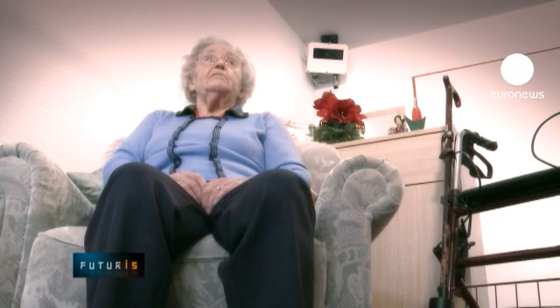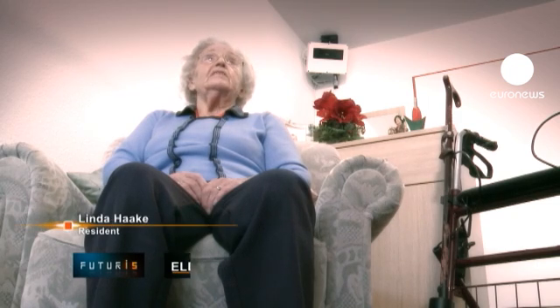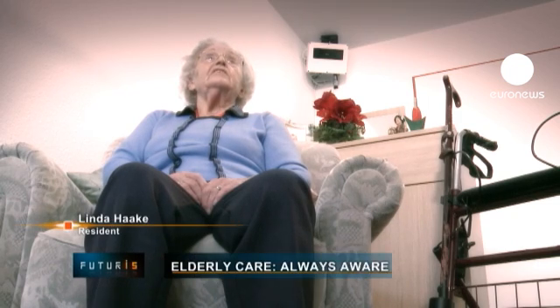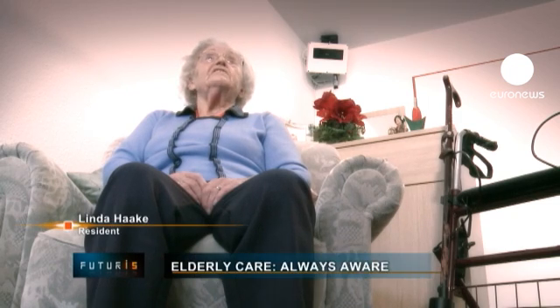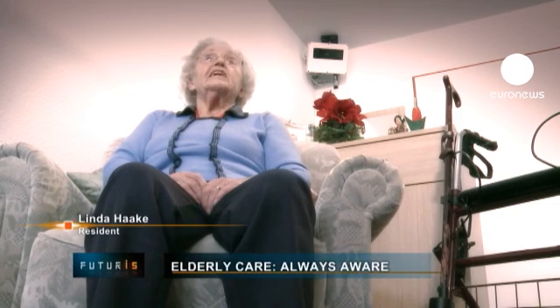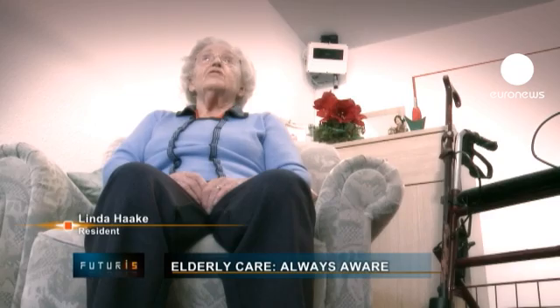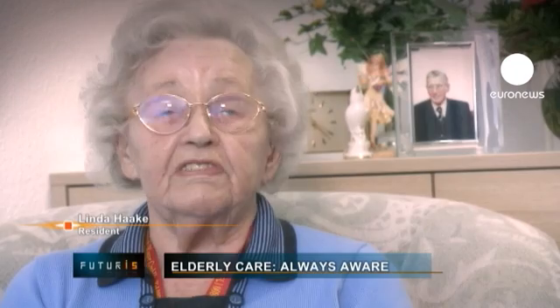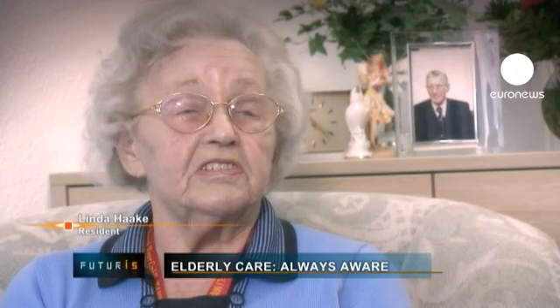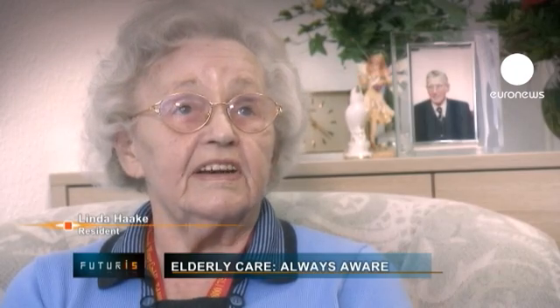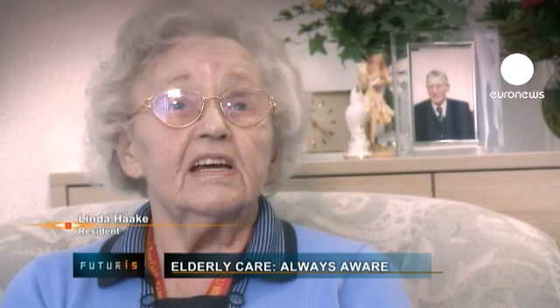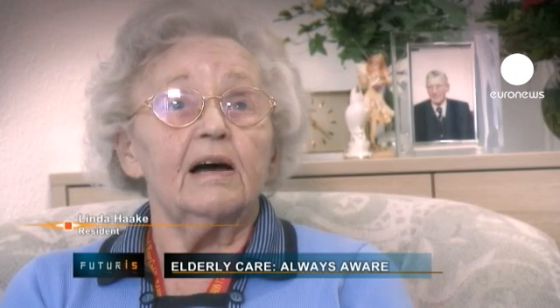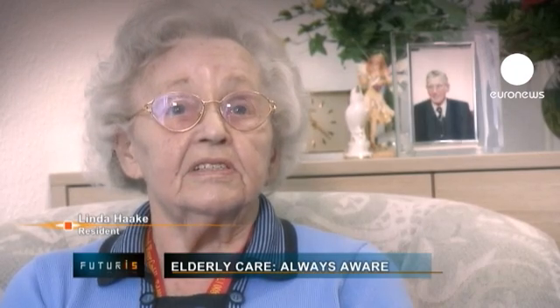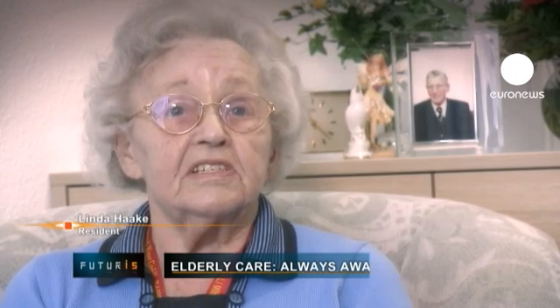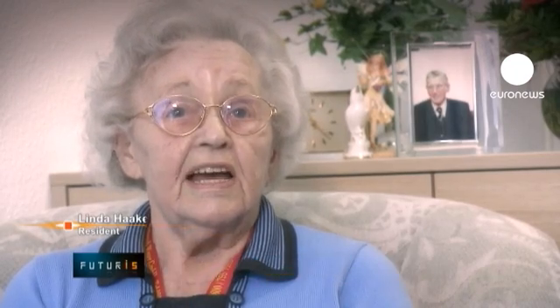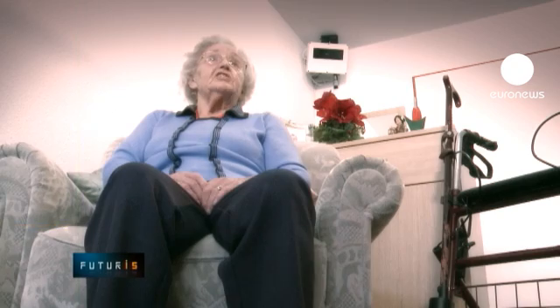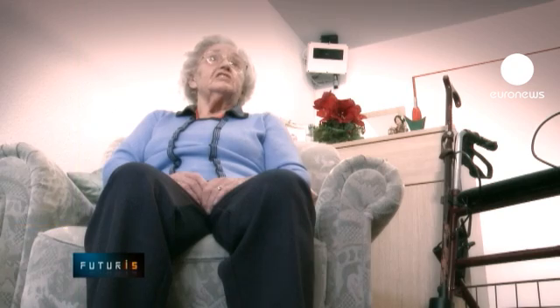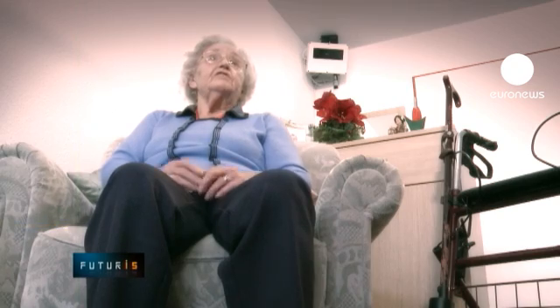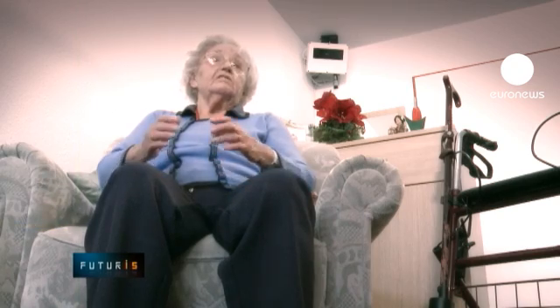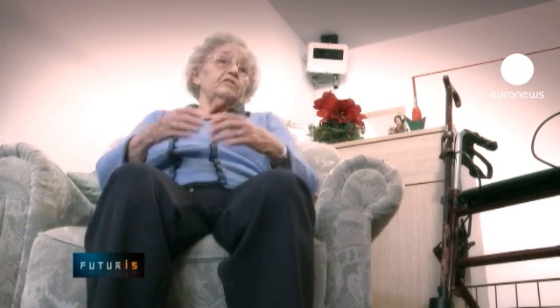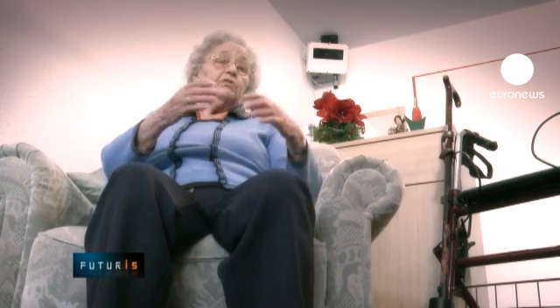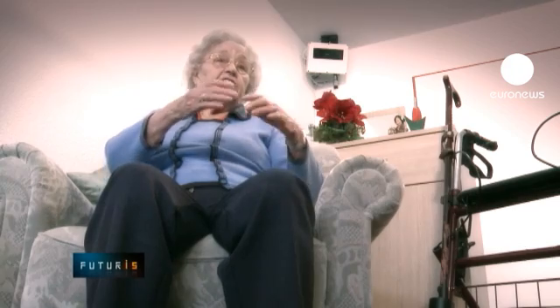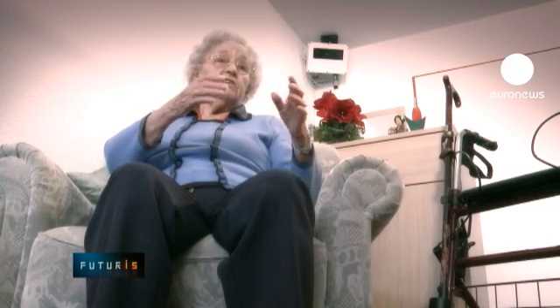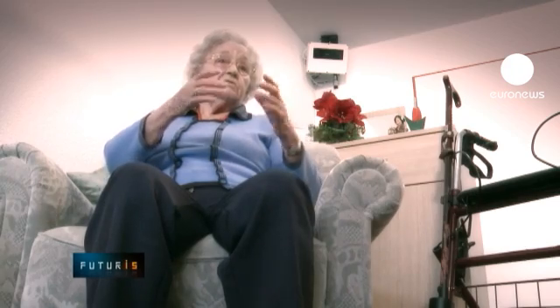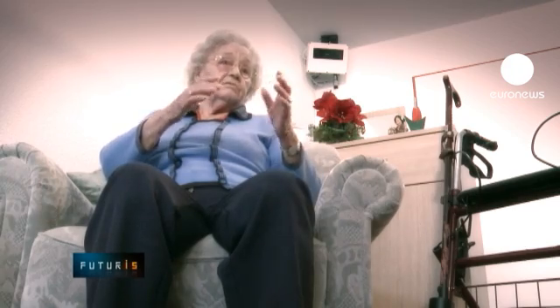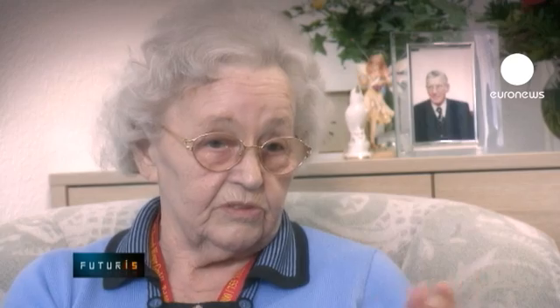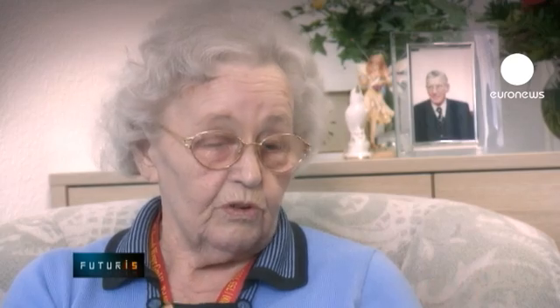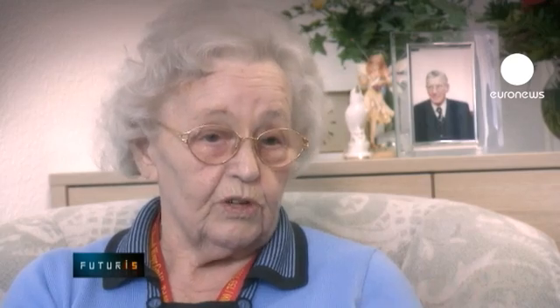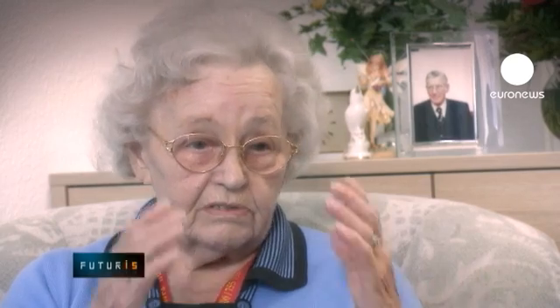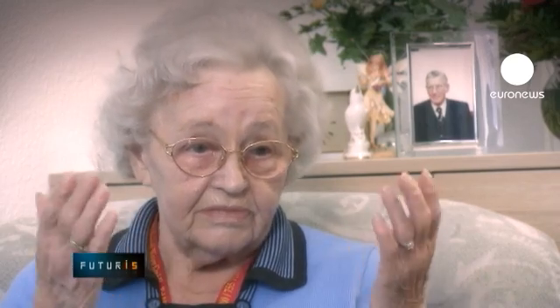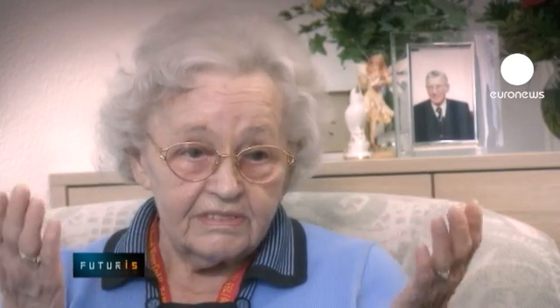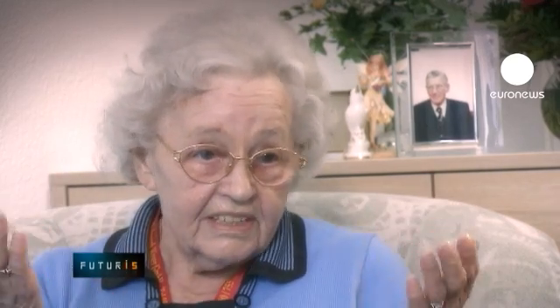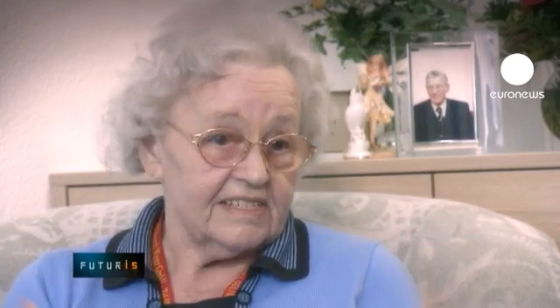This system makes me feel safe. I know that if something happens, it will send out an alarm signal, even if I don't really understand how the thing works.